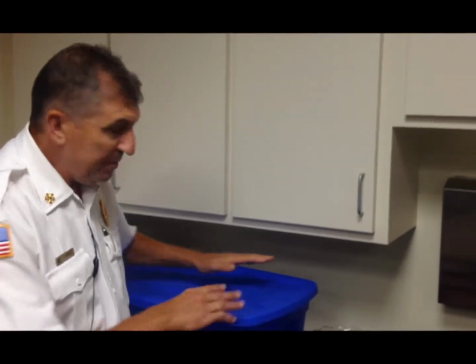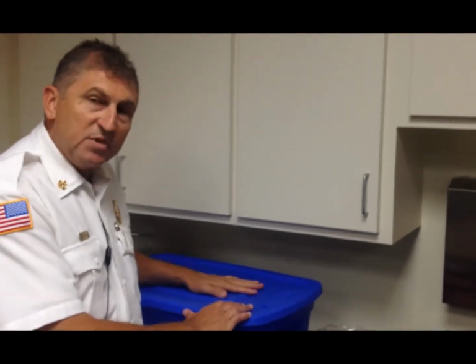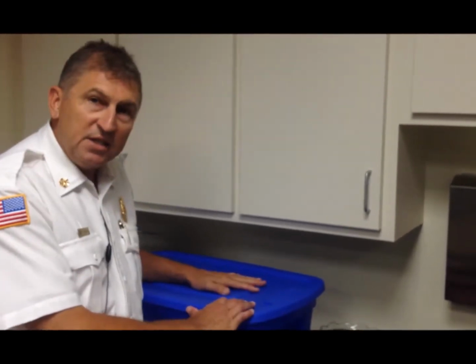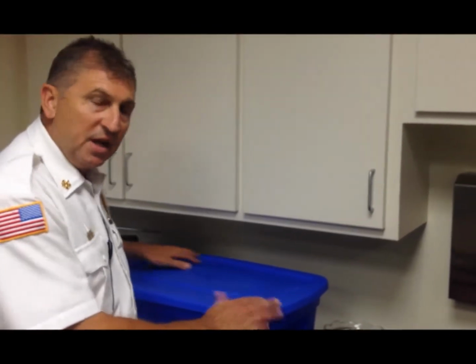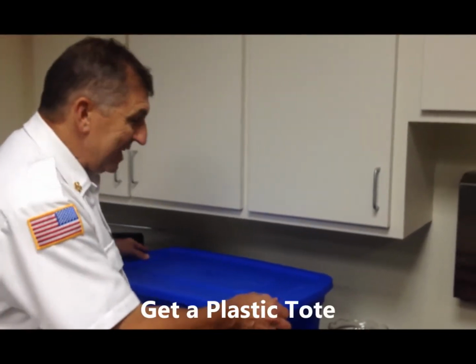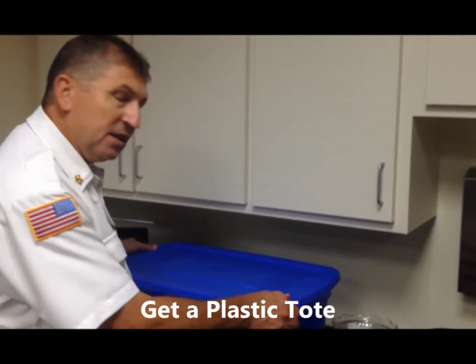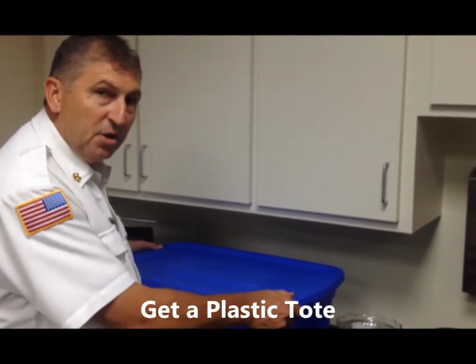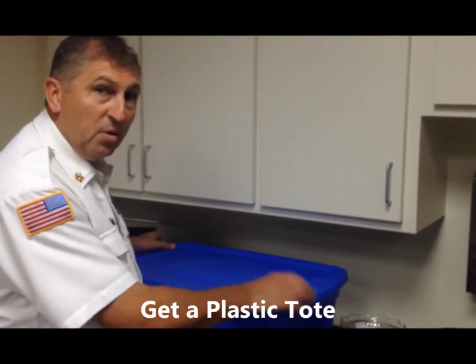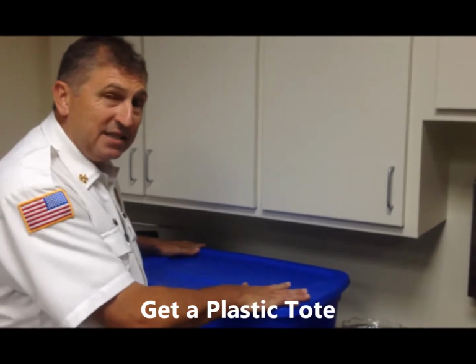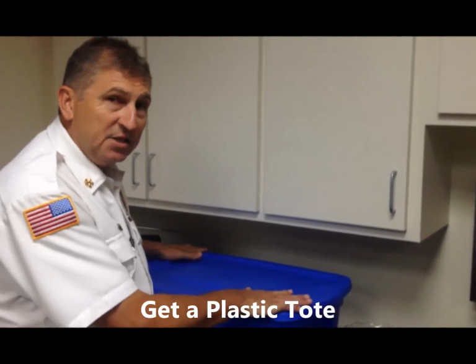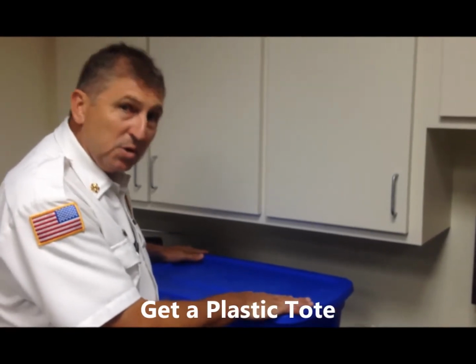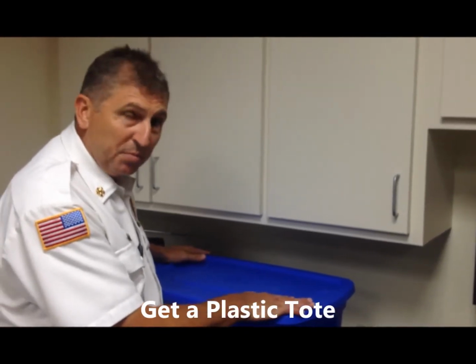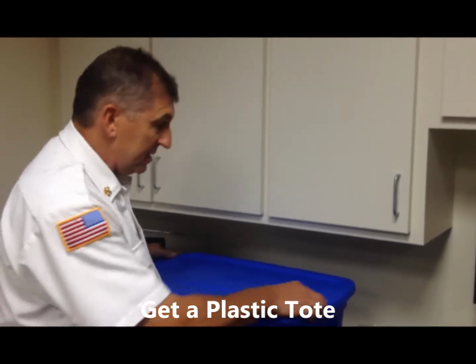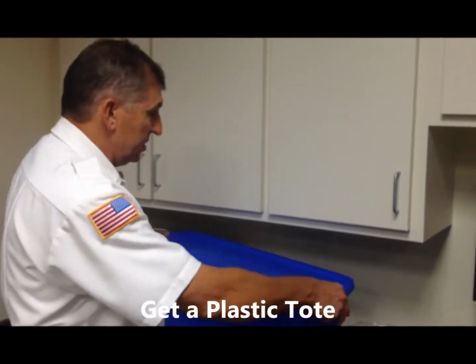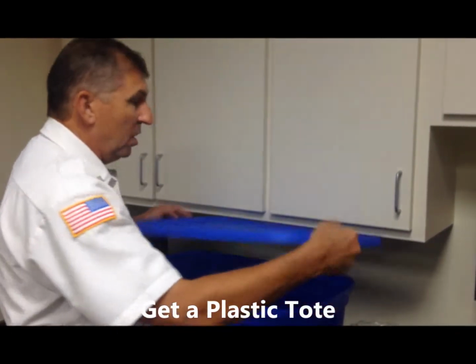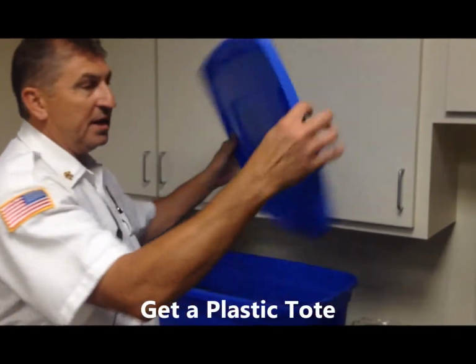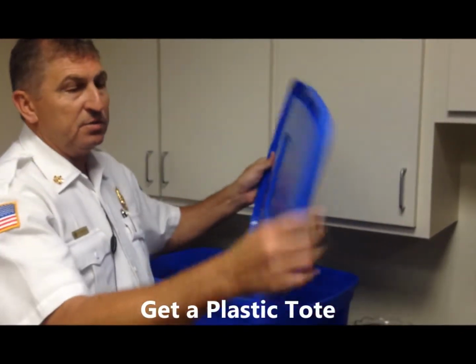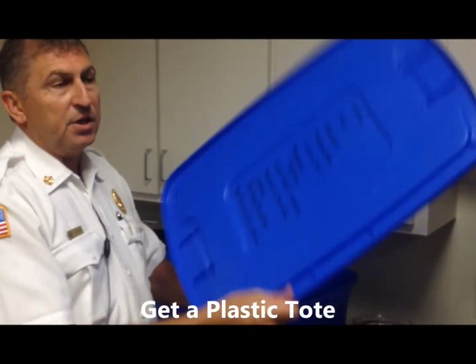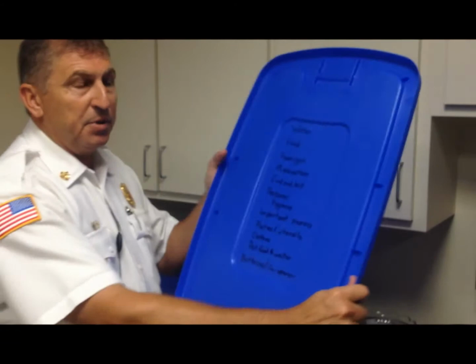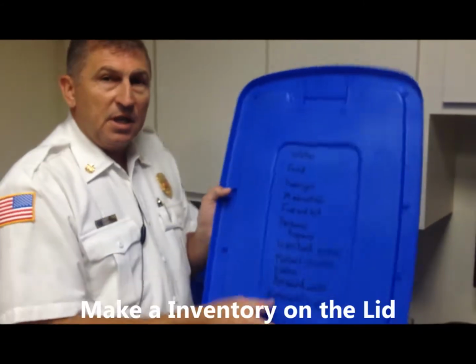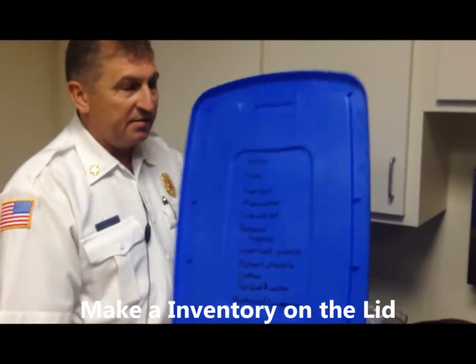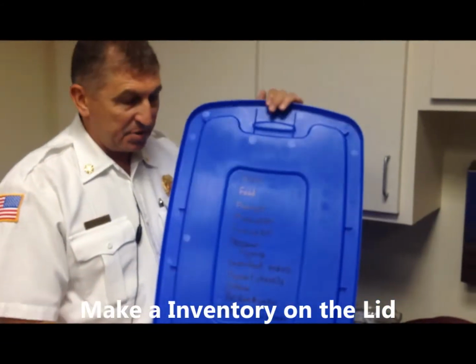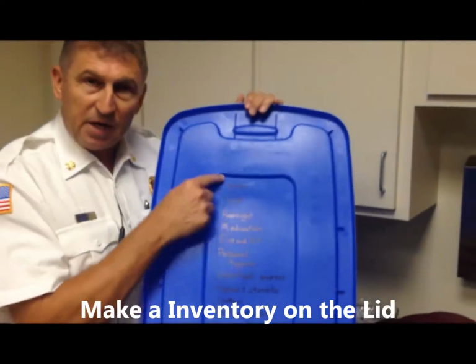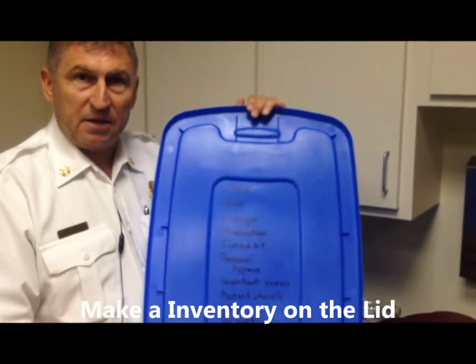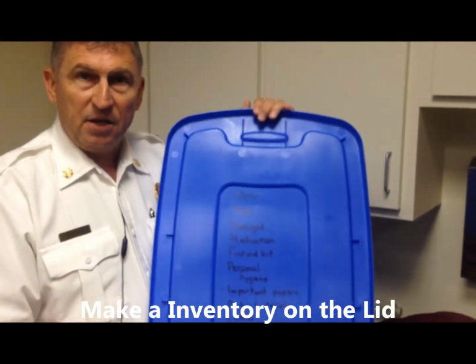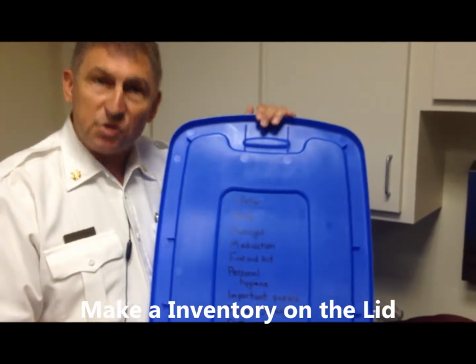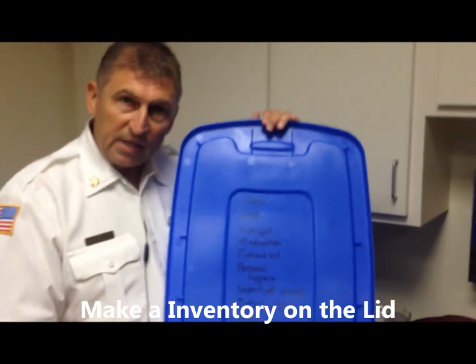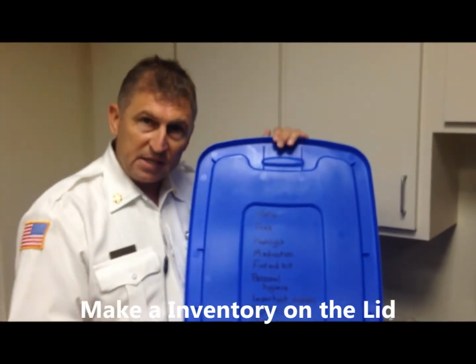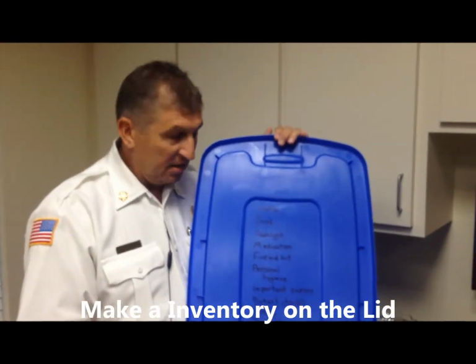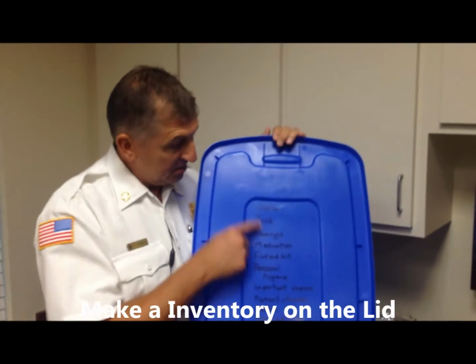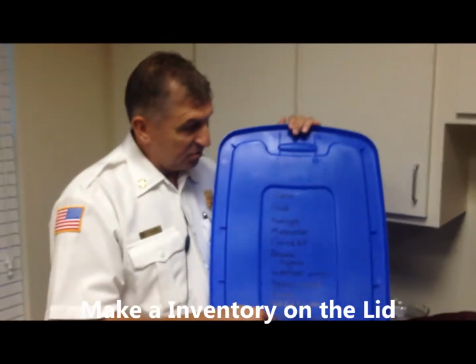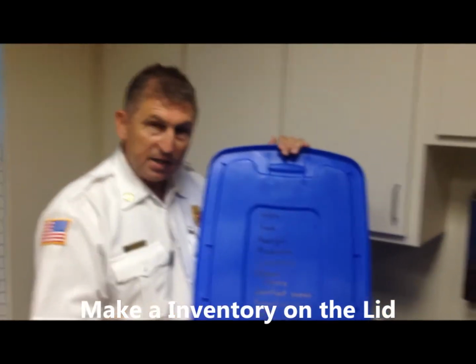What we suggest is you have a plastic tote — we actually suggest you have multiple plastic totes. On that tote you need to put a list of items that we recommend, basically an inventory list.